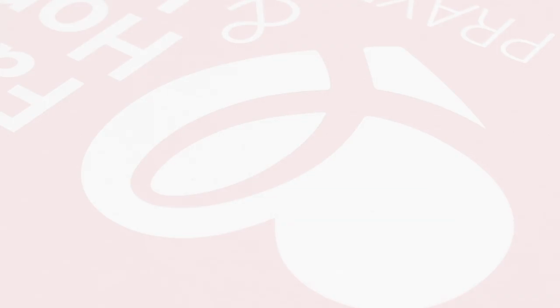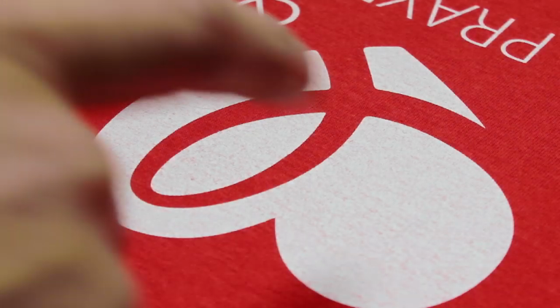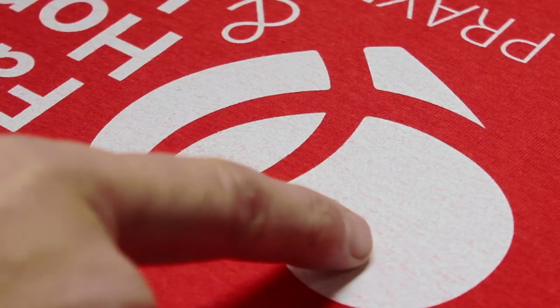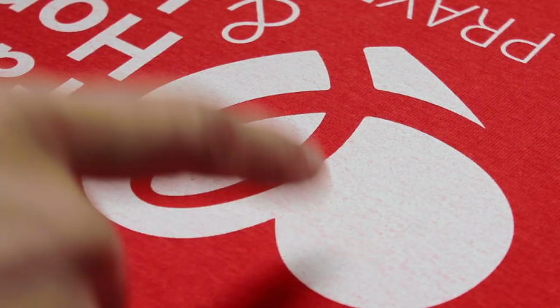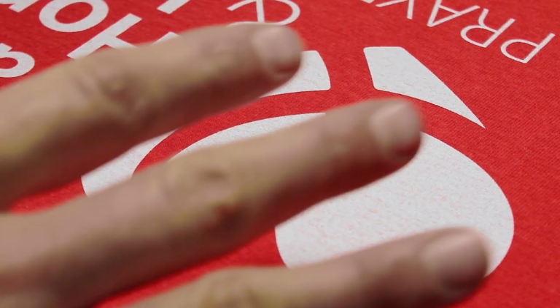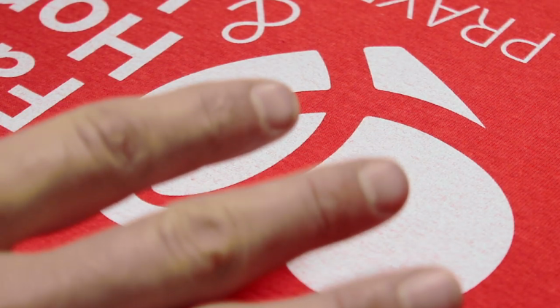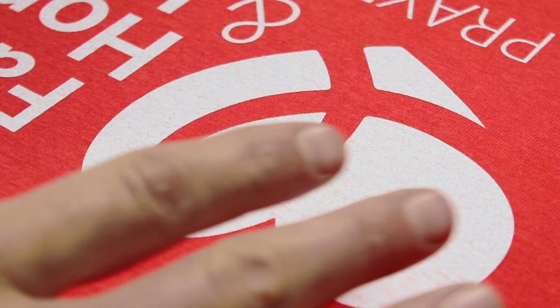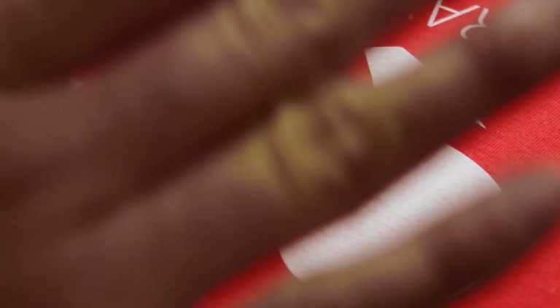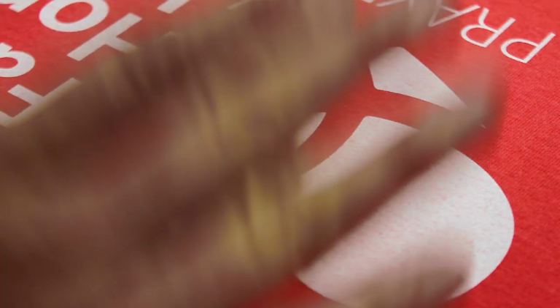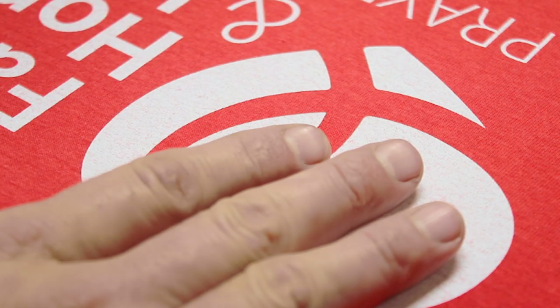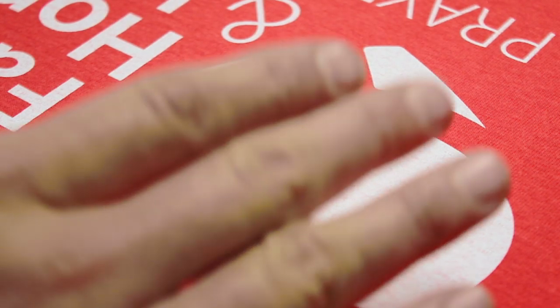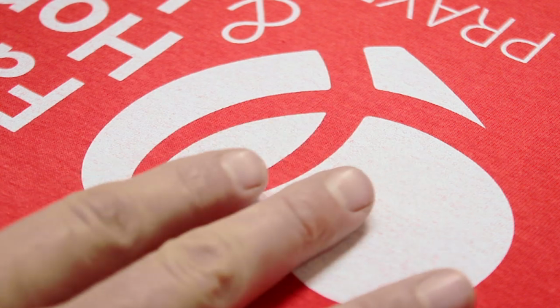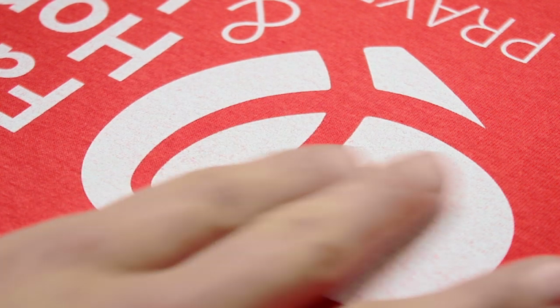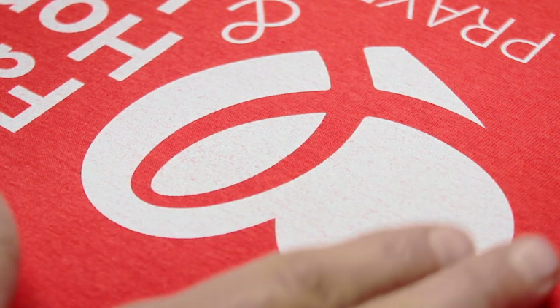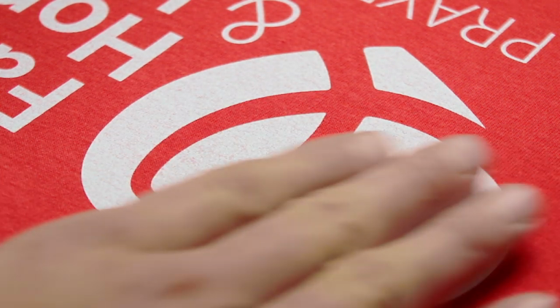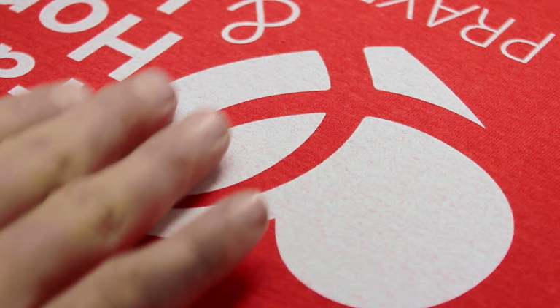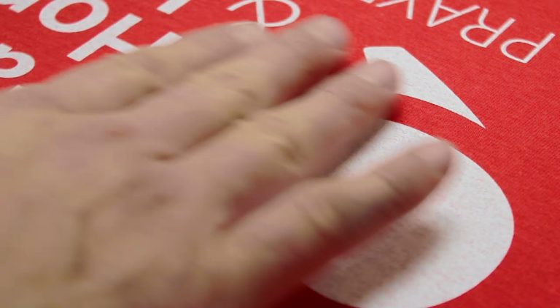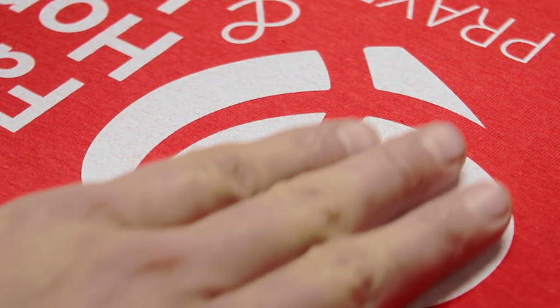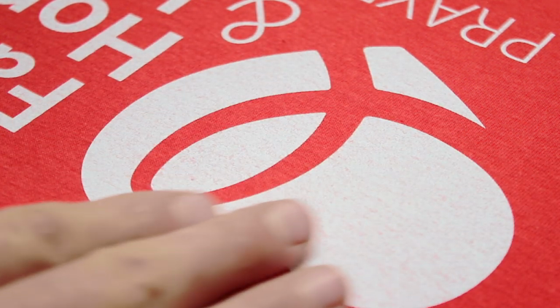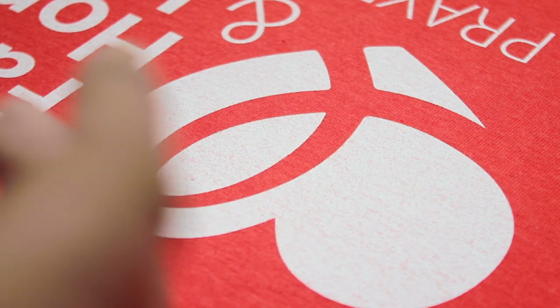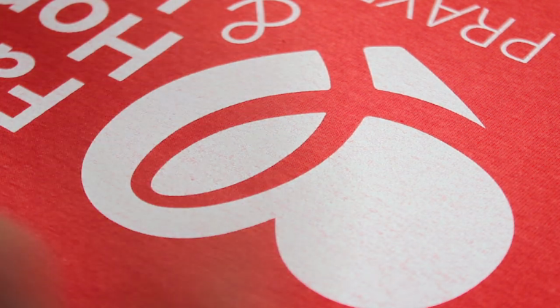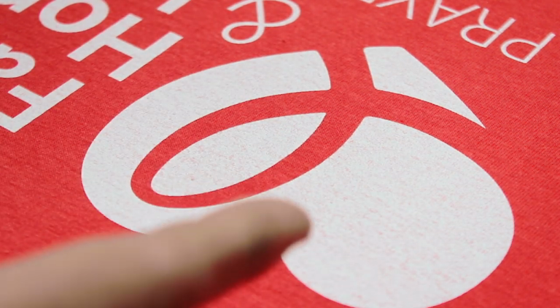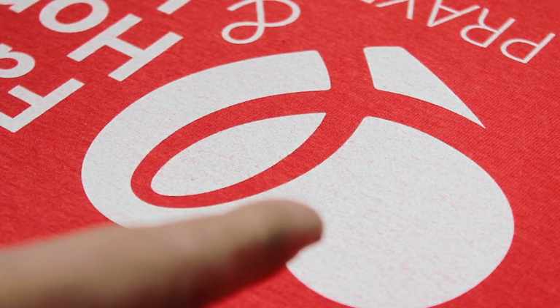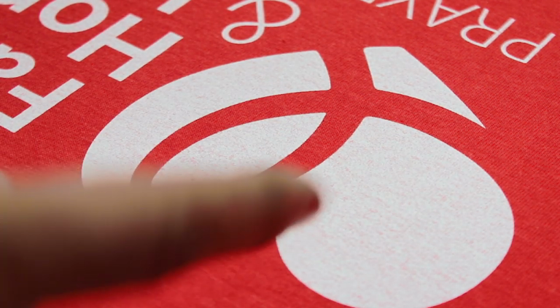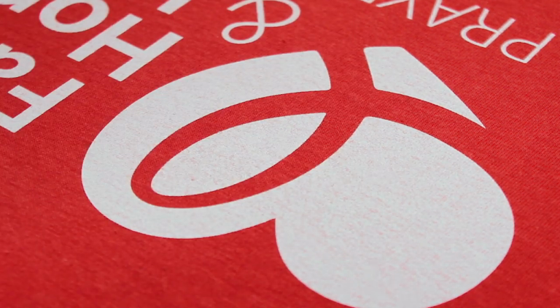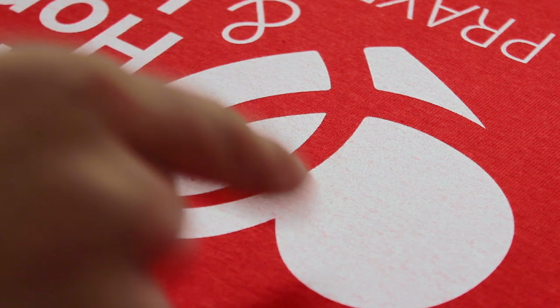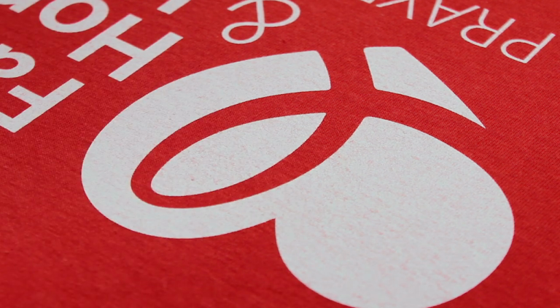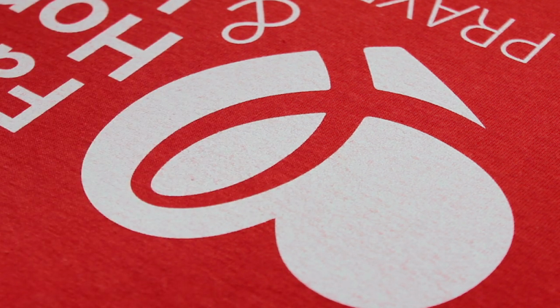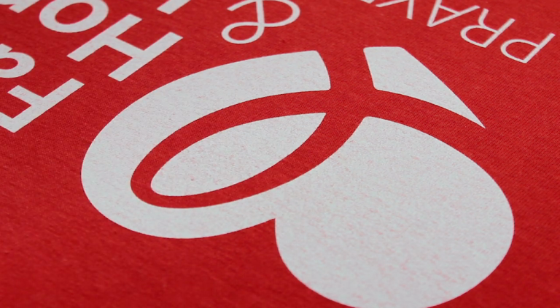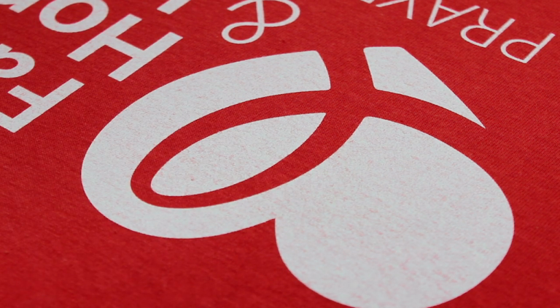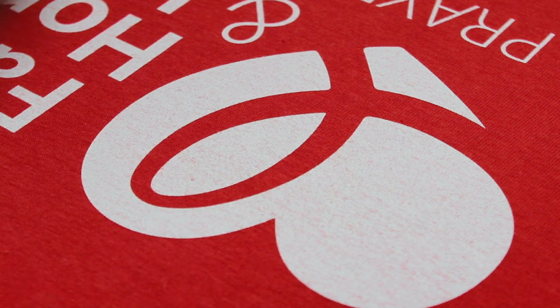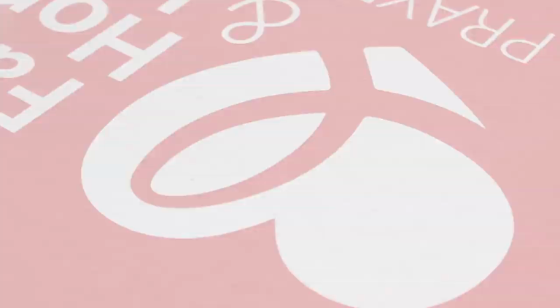Here are the results of the flattening screen — the ink is completely matted down, it's nice and smooth. Let me get you guys off the tripod and show you exactly how this looks up close.